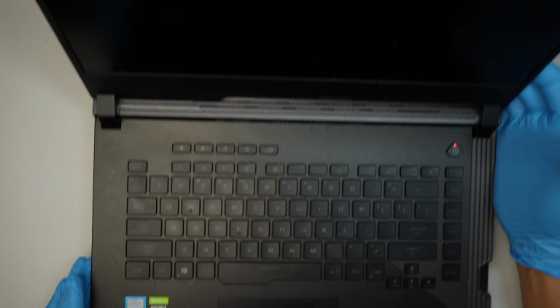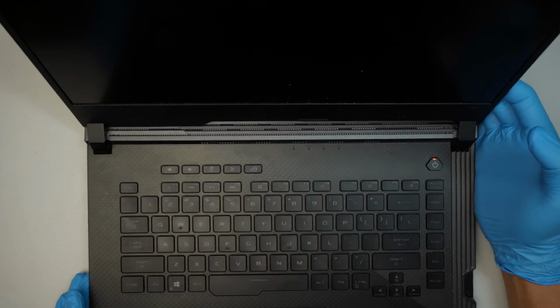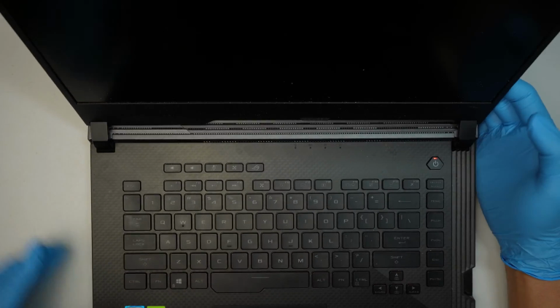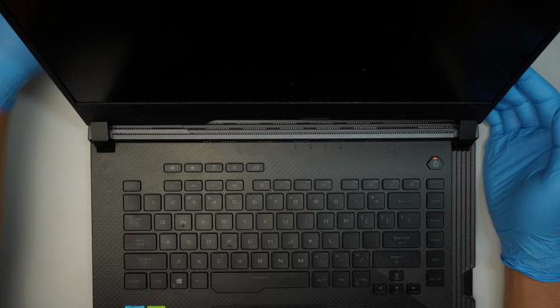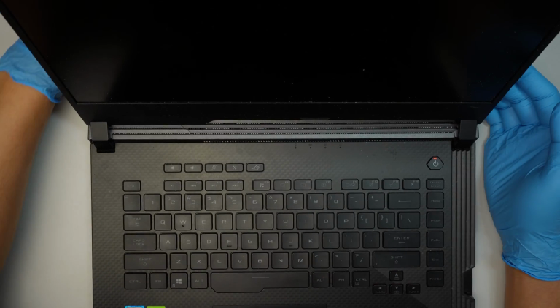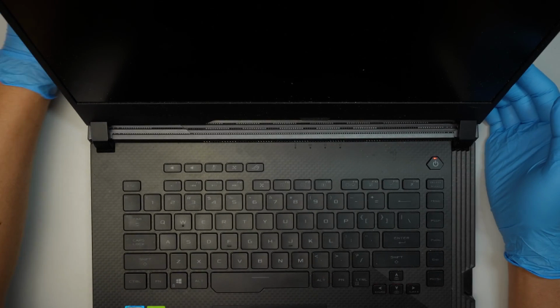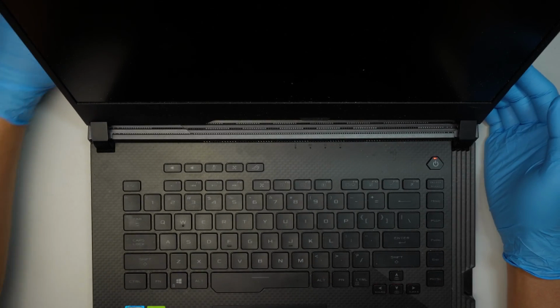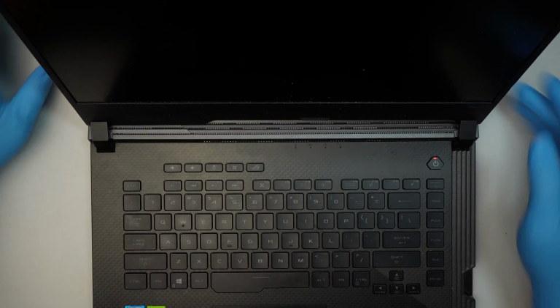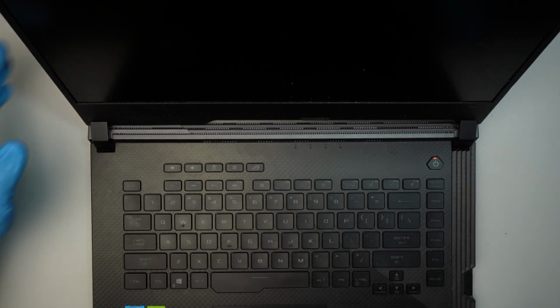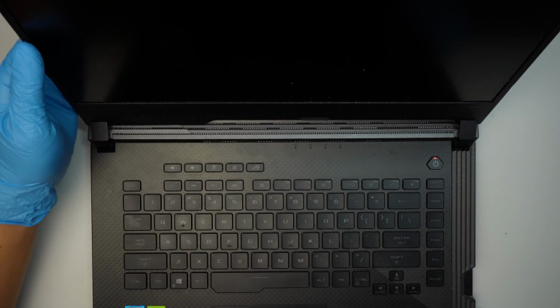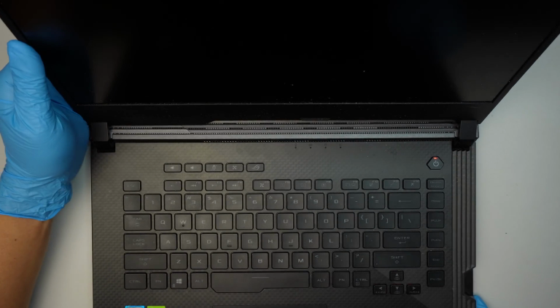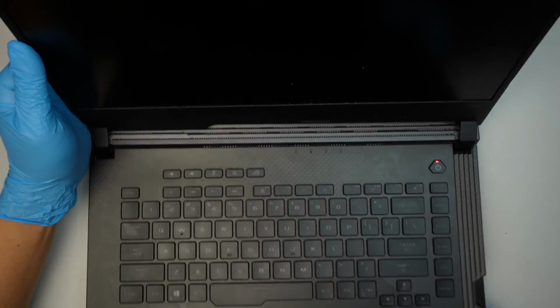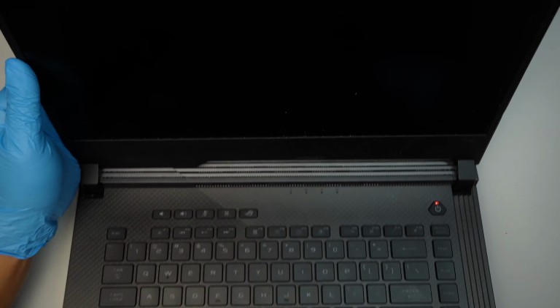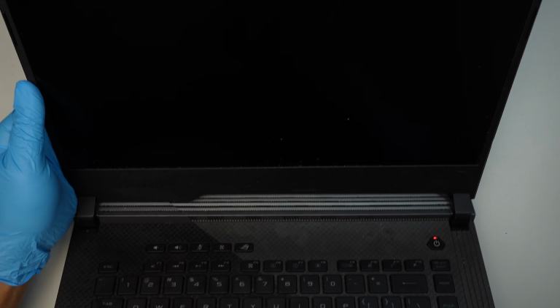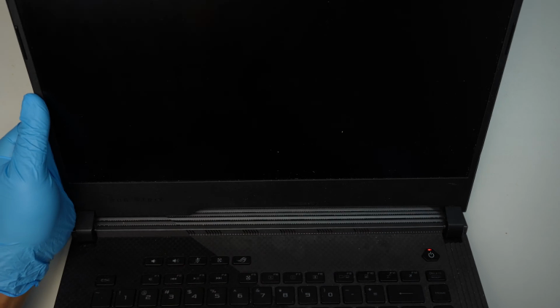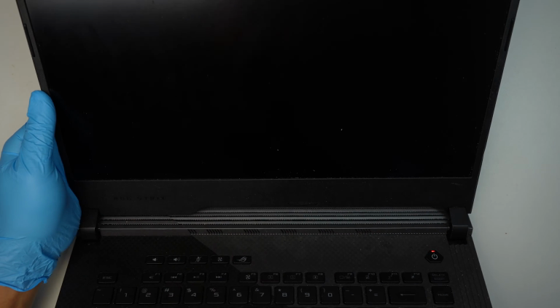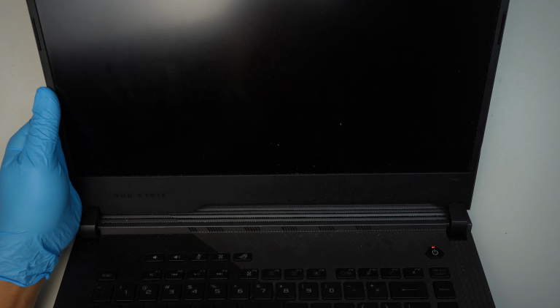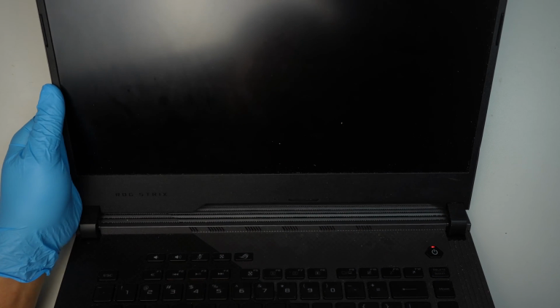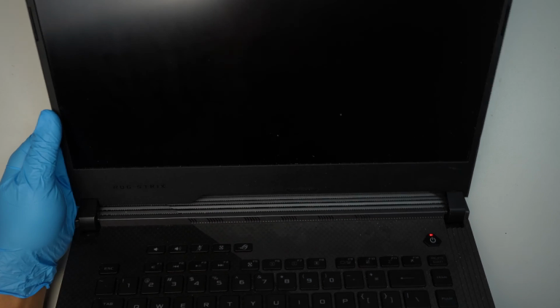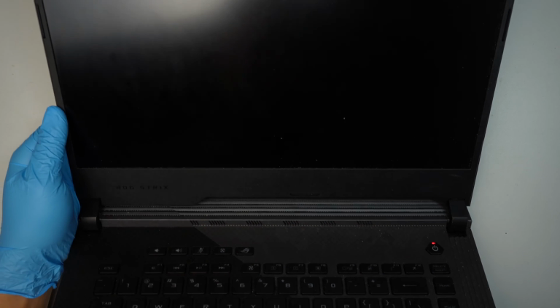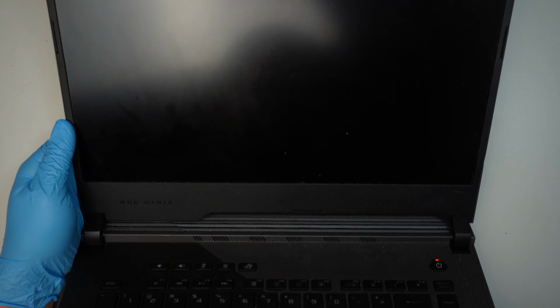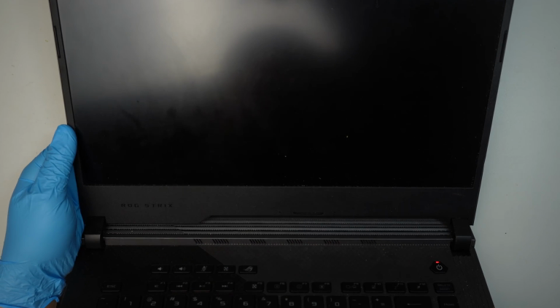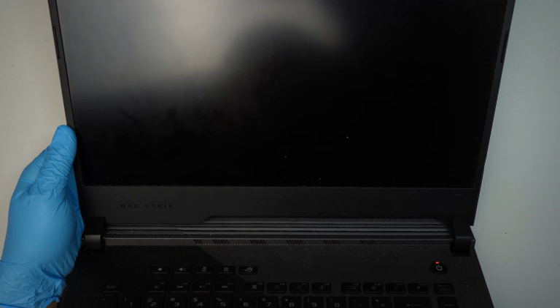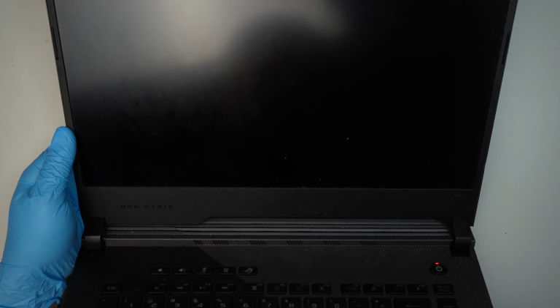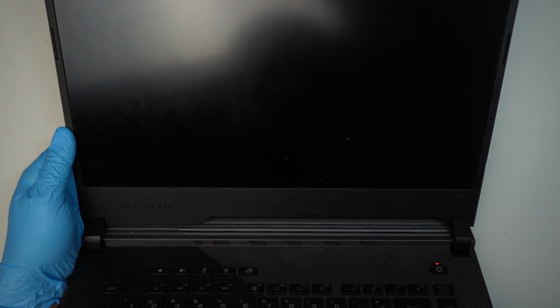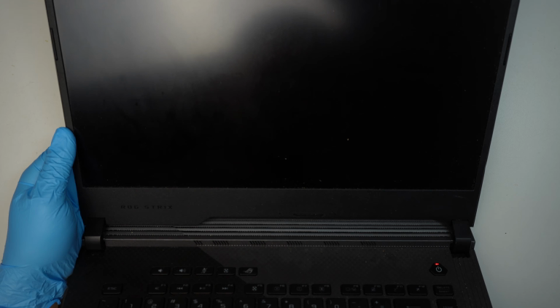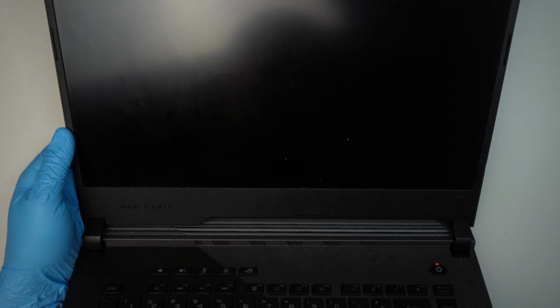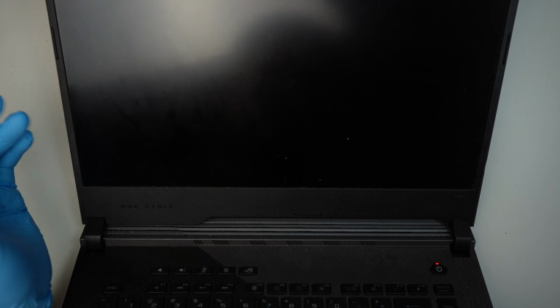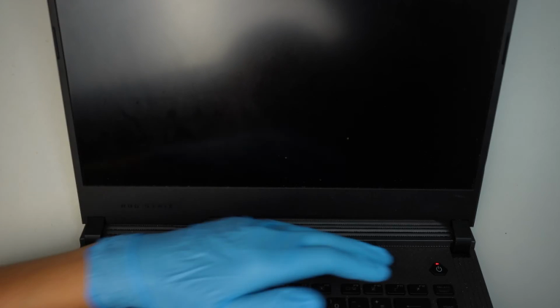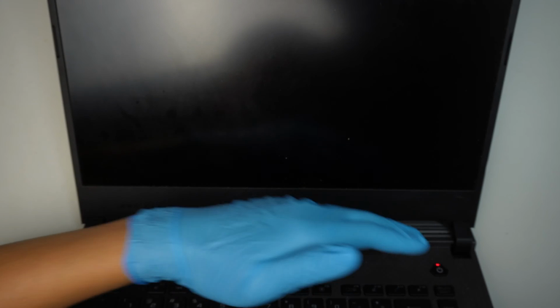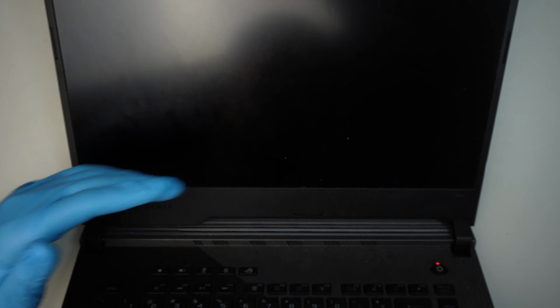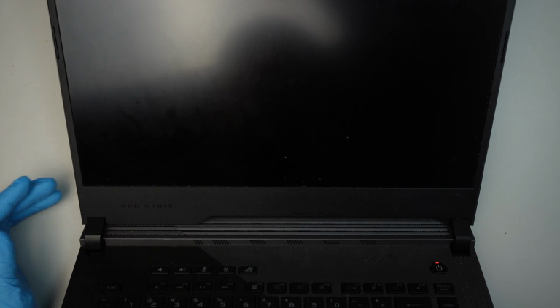Let's go ahead and find out what we can do and see if we can solve the problem. So, I just press the power button. So far, only the power button light comes on.